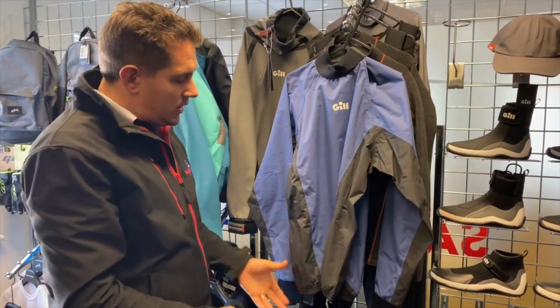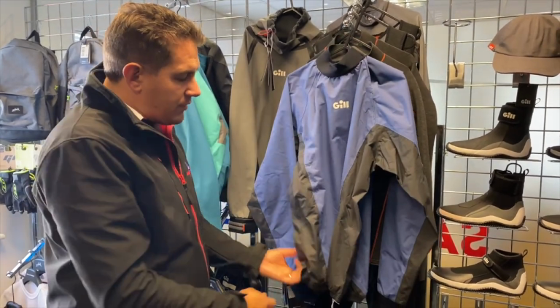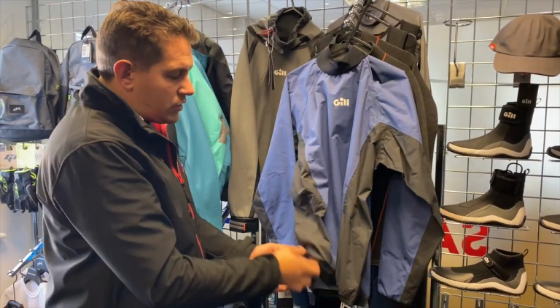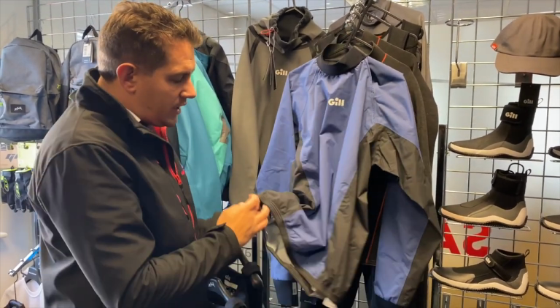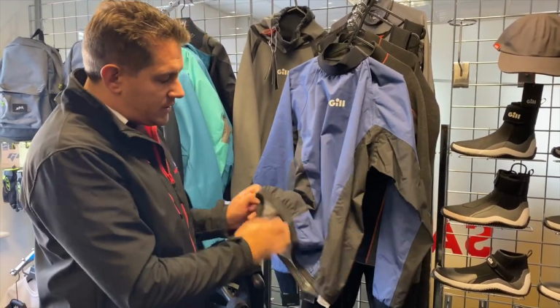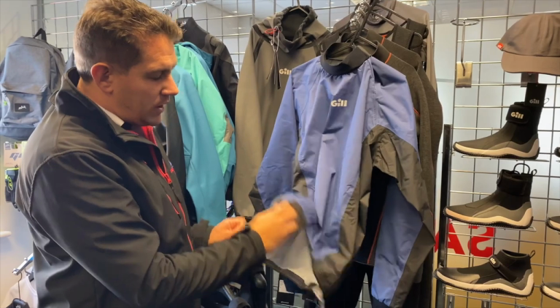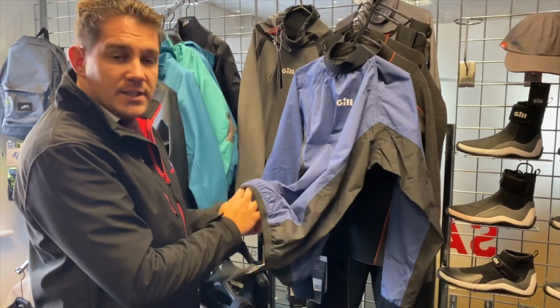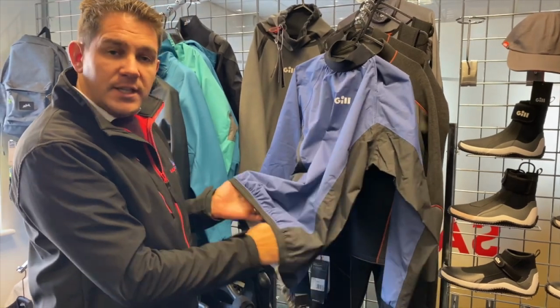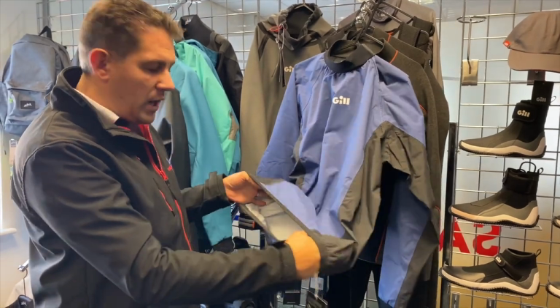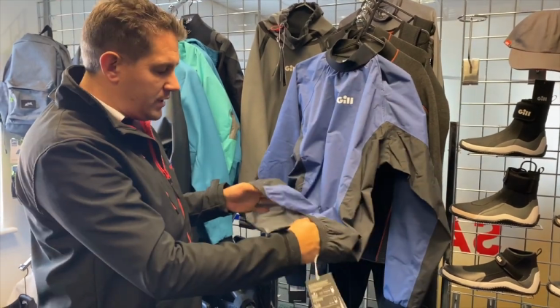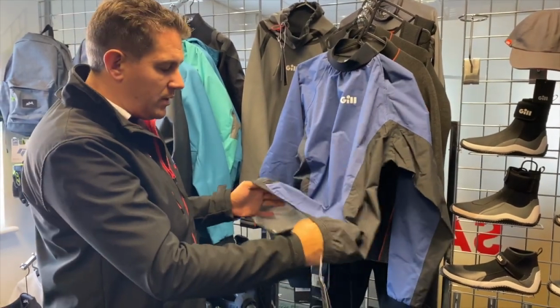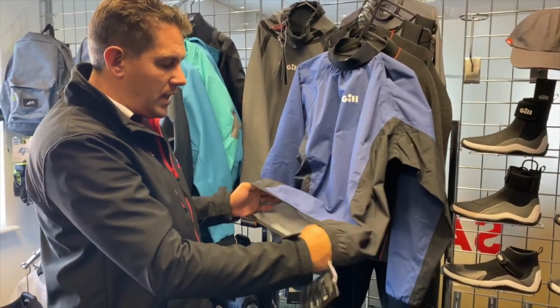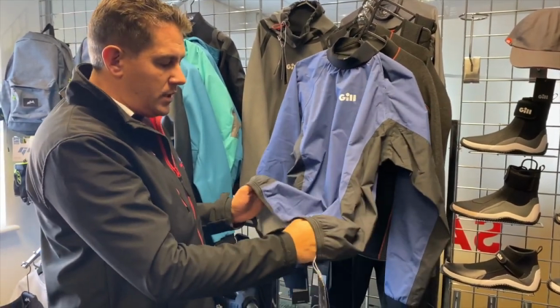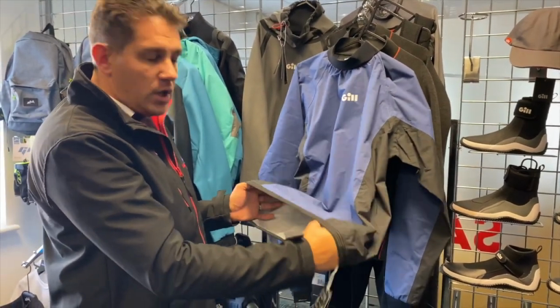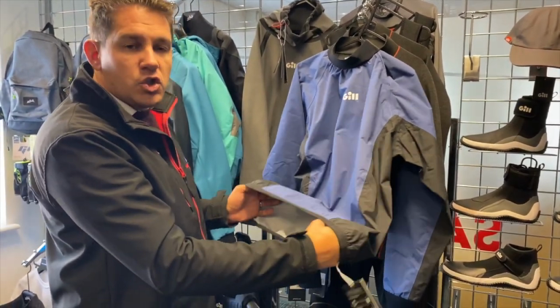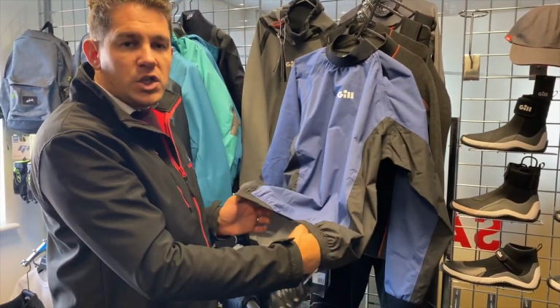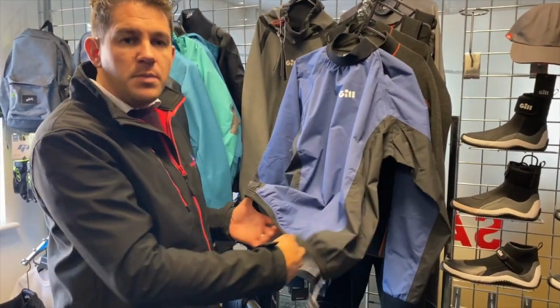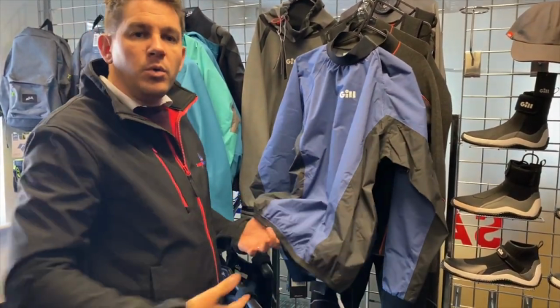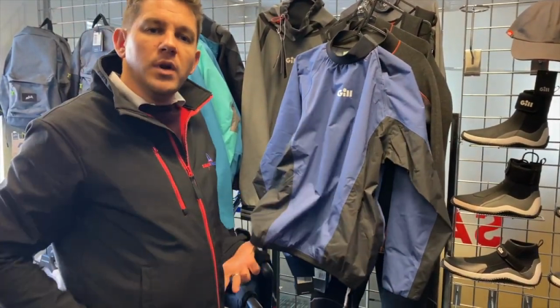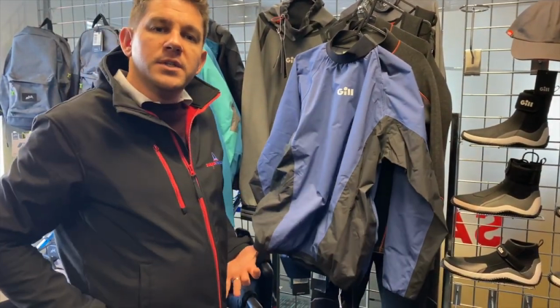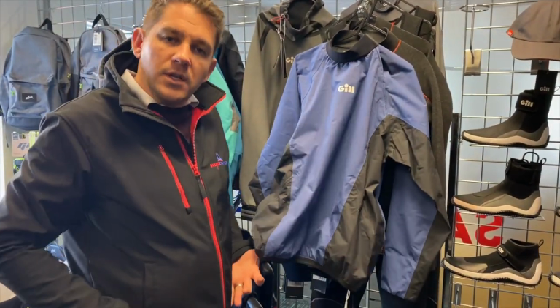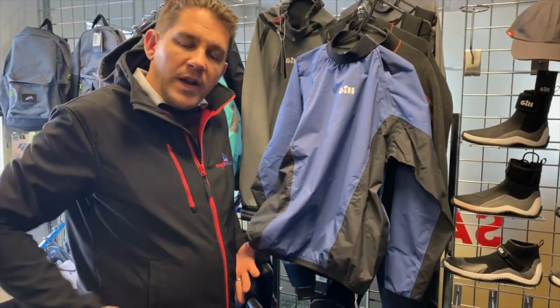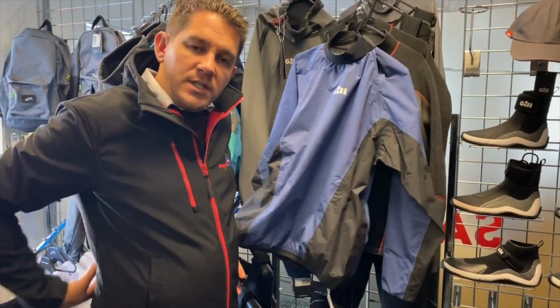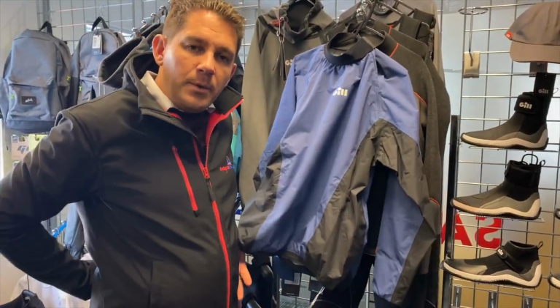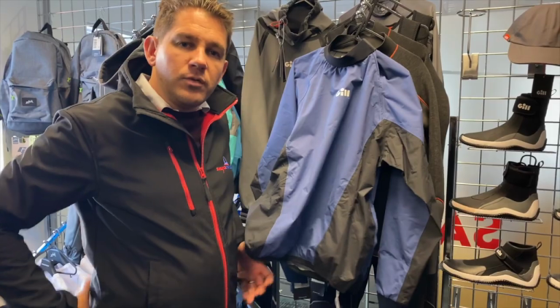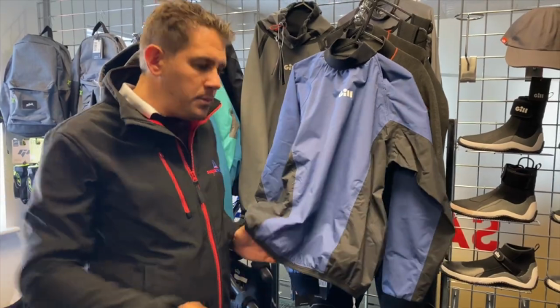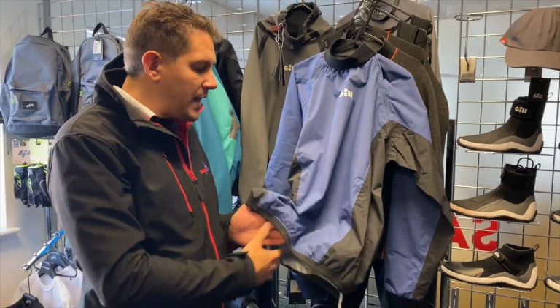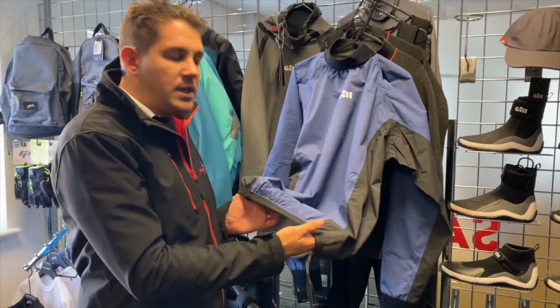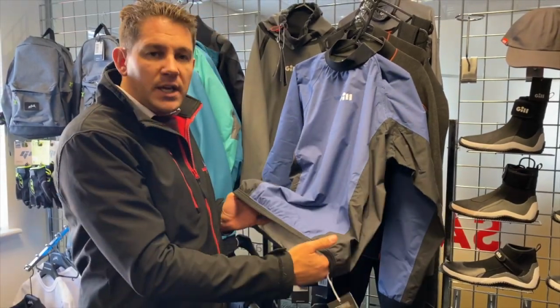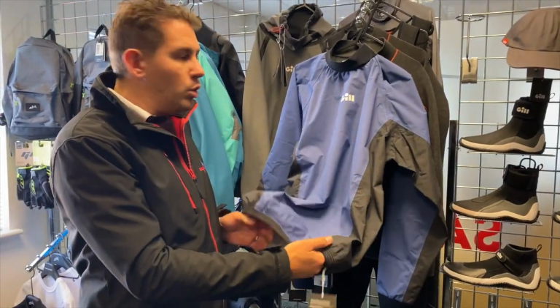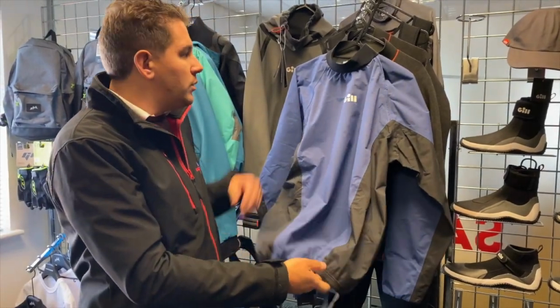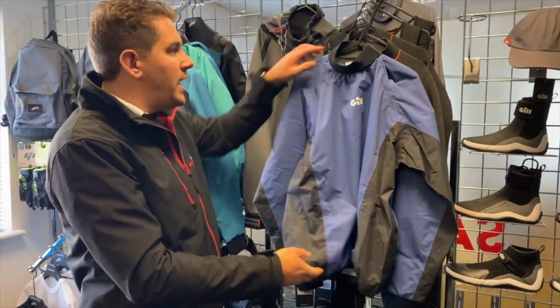Another feature is it's got an elasticated waist as well, so nice and stretchy but will grip around your stomach and around your back to keep the water and wind out.